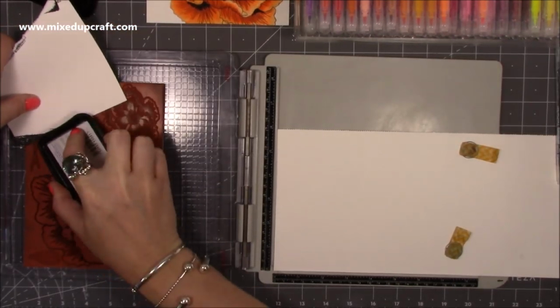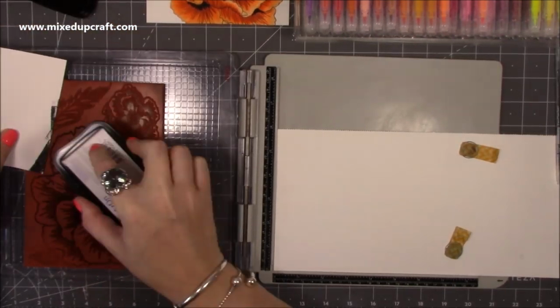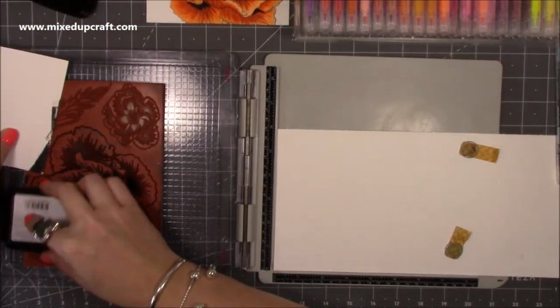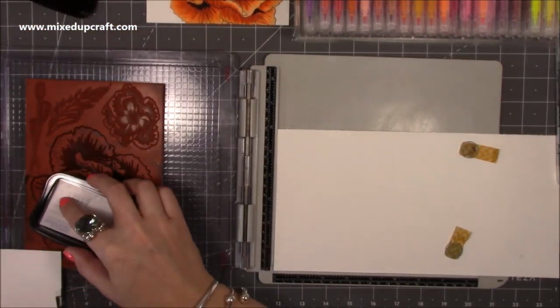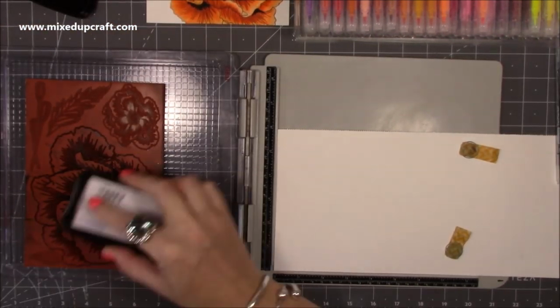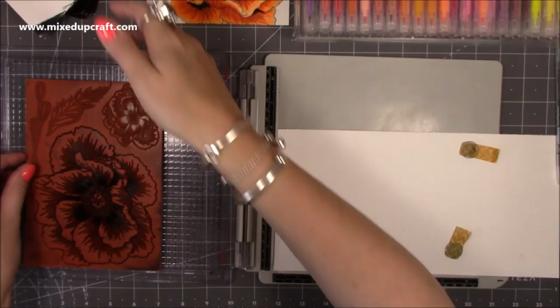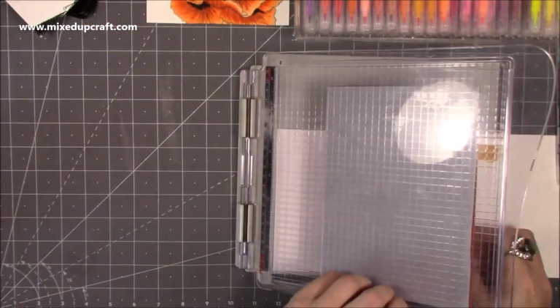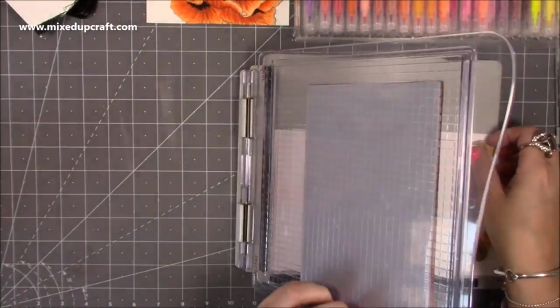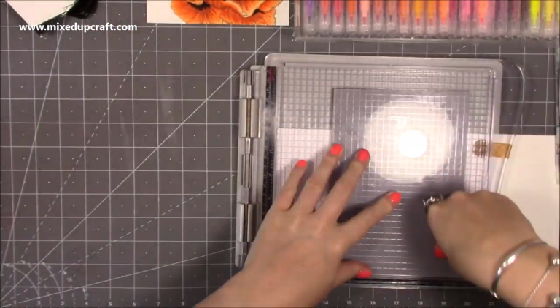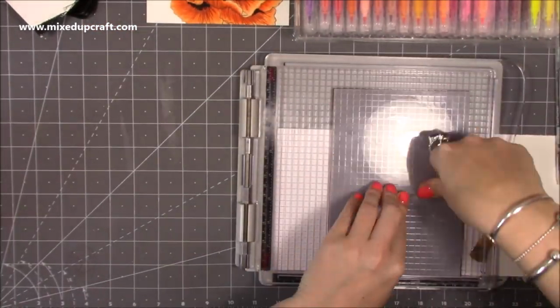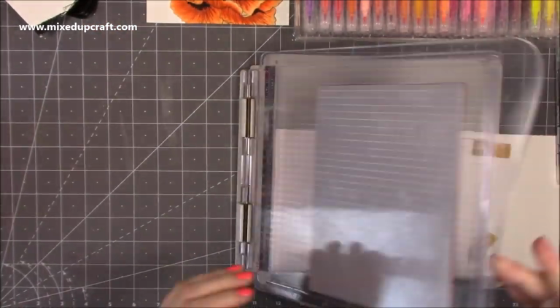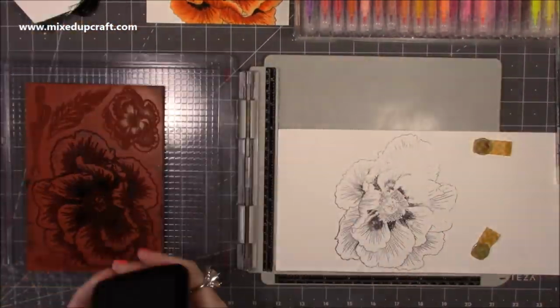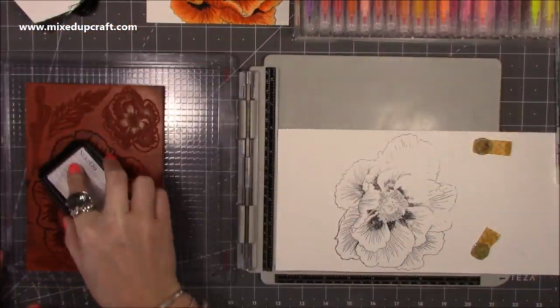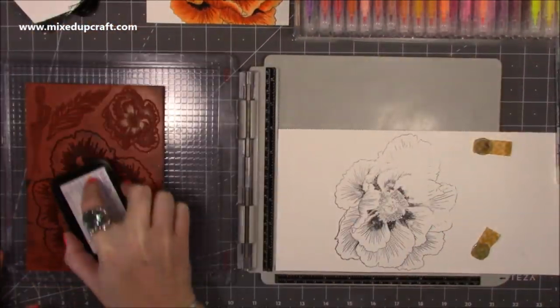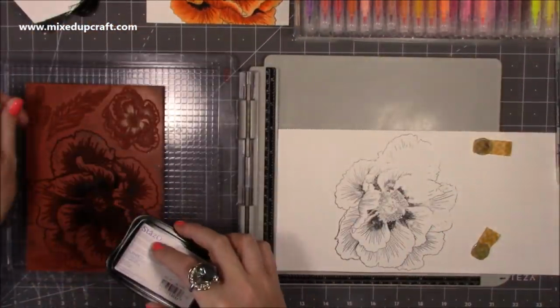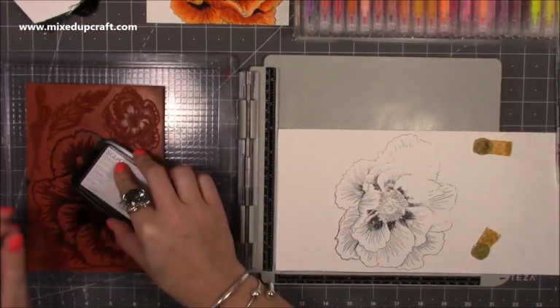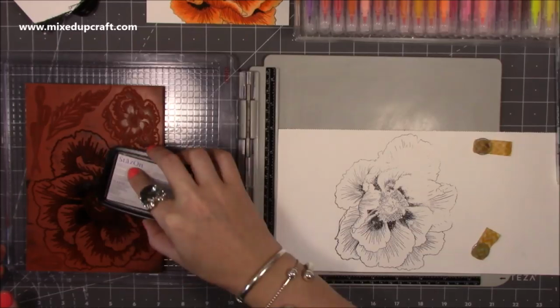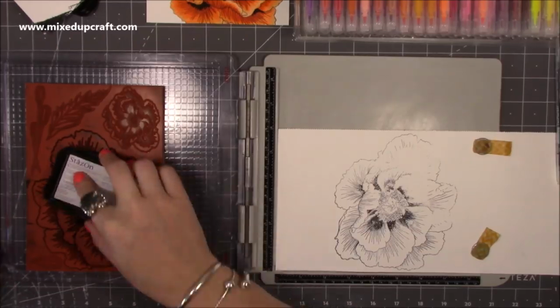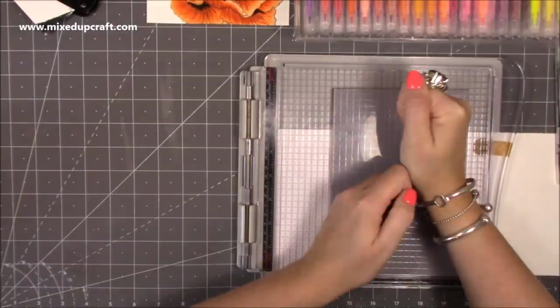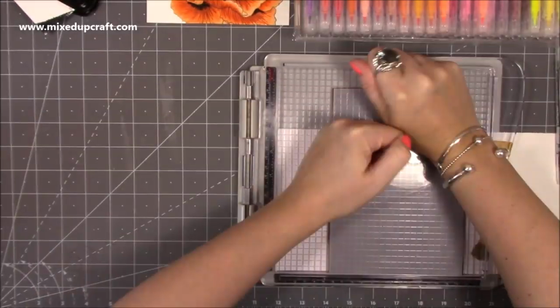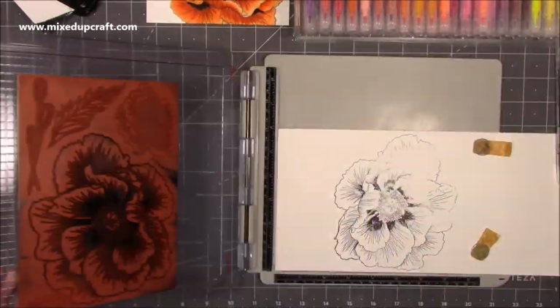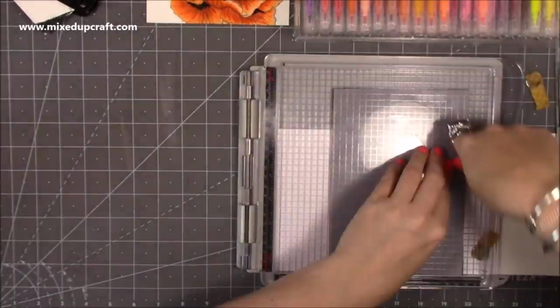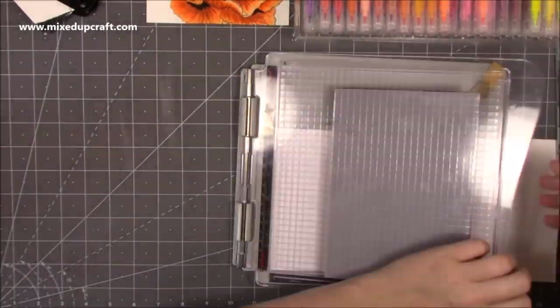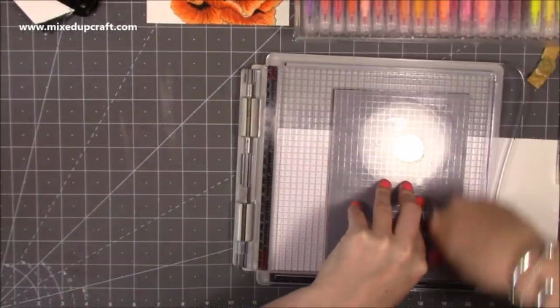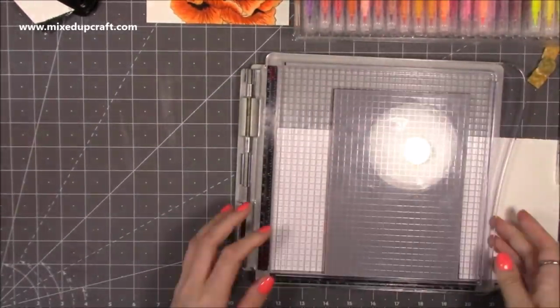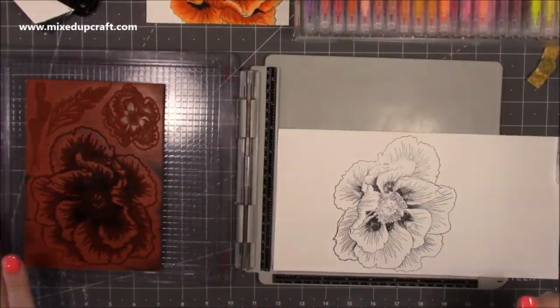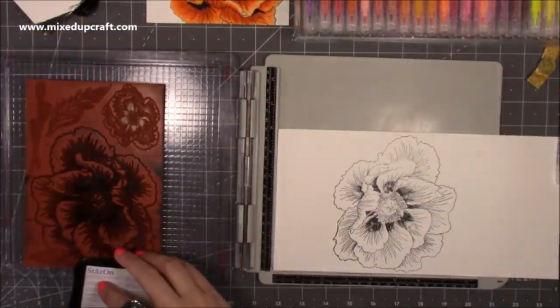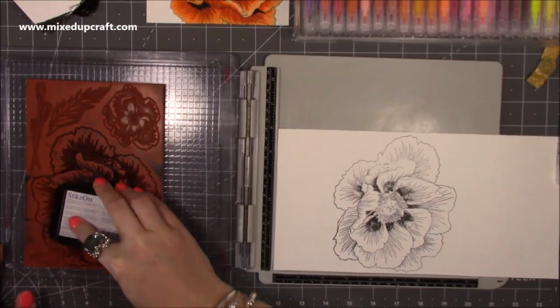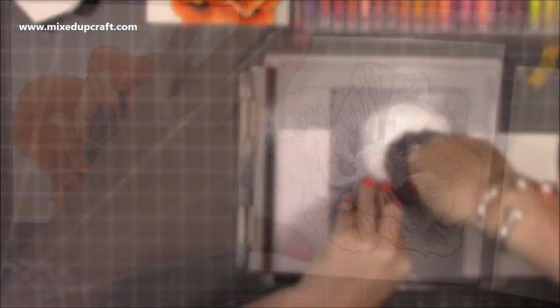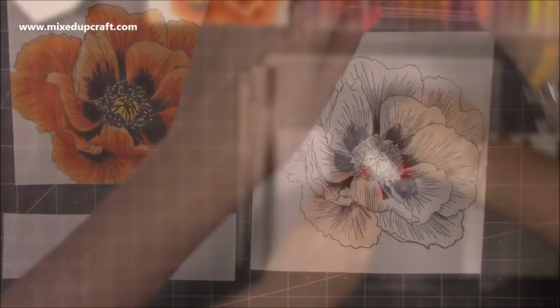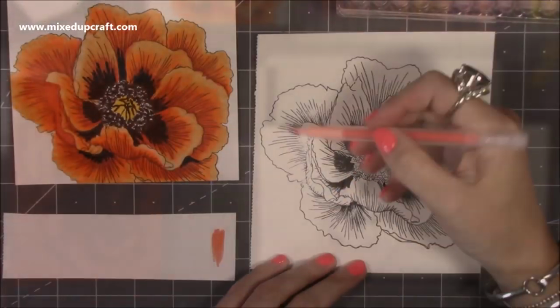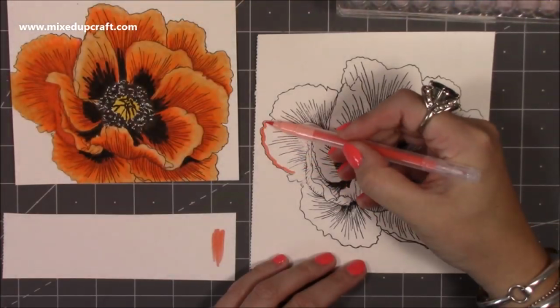So I'm using this huge stamp — it's one of my favourites, this is an Indigo Blue, it's the huge poppy — and I'm just stamping this one. I can't remember what ink I'm using there, it looks like it could be Versafine, must have been Versafine.